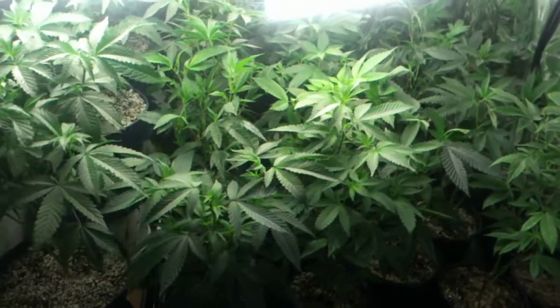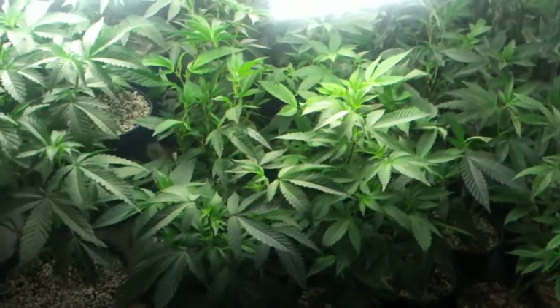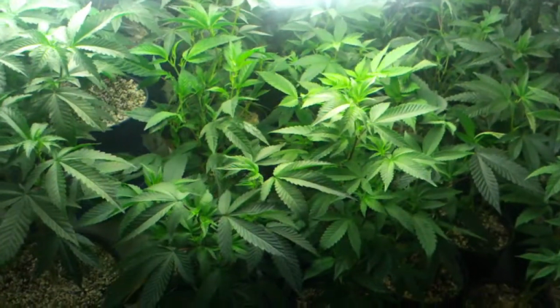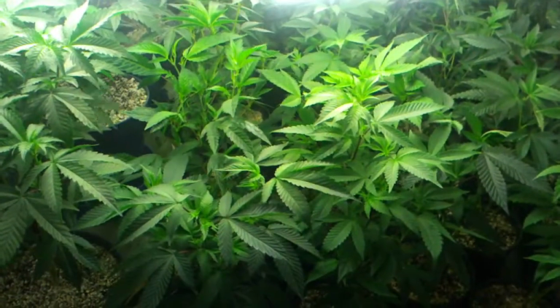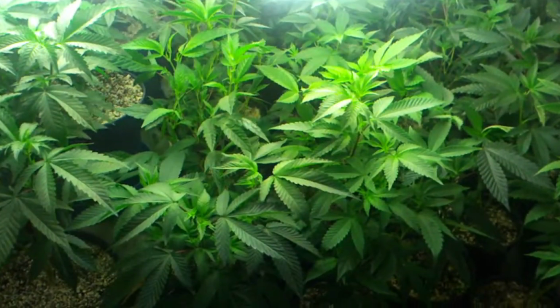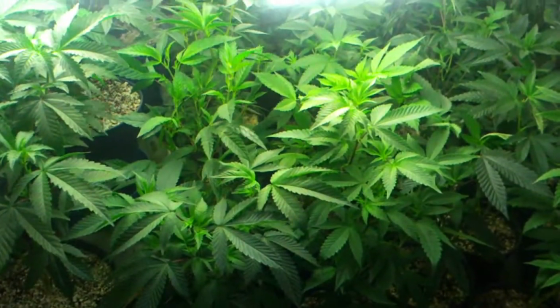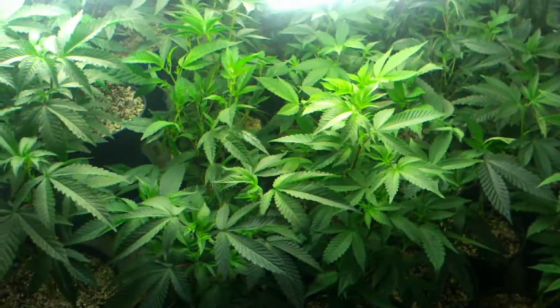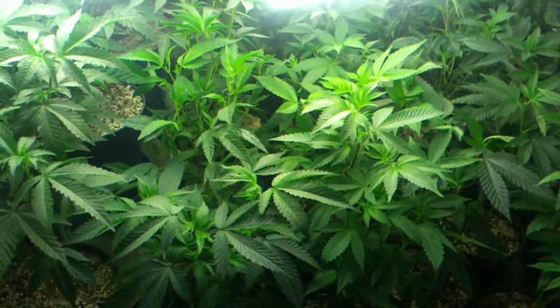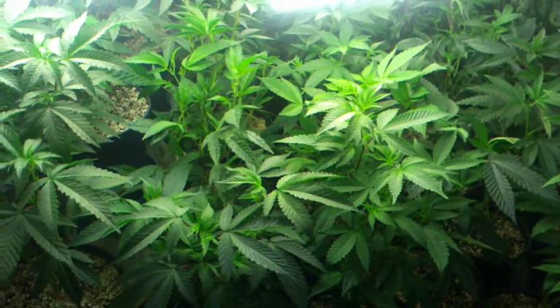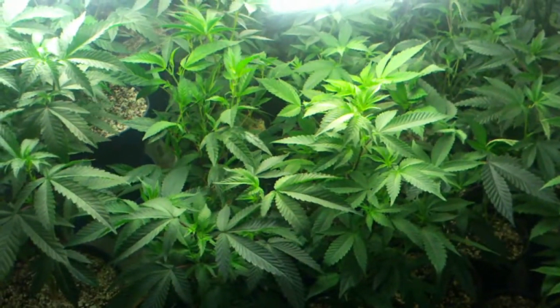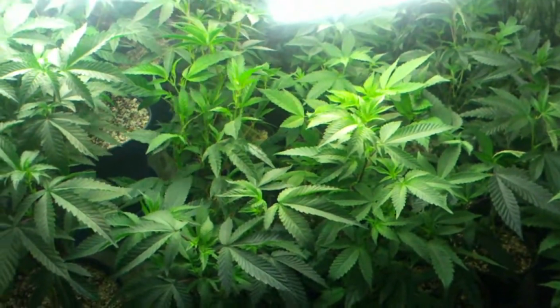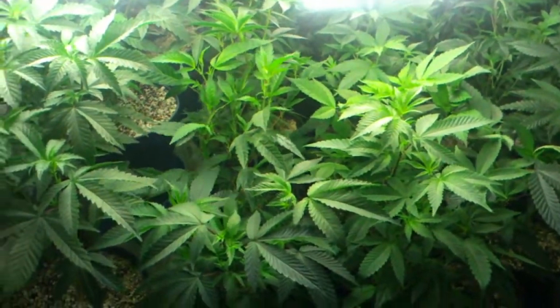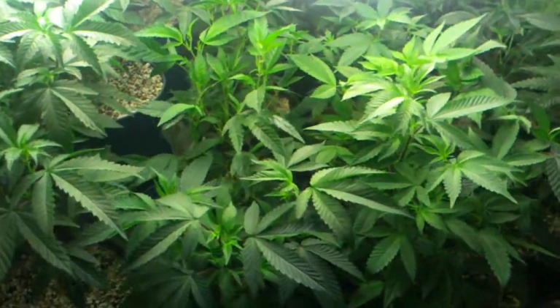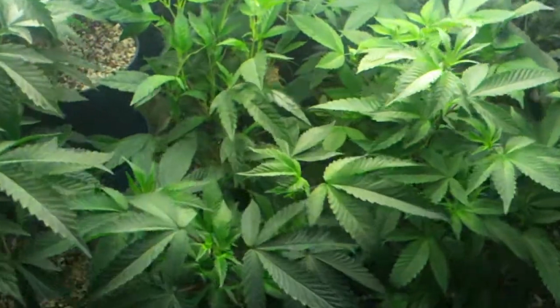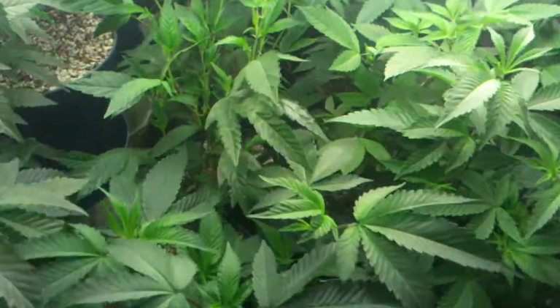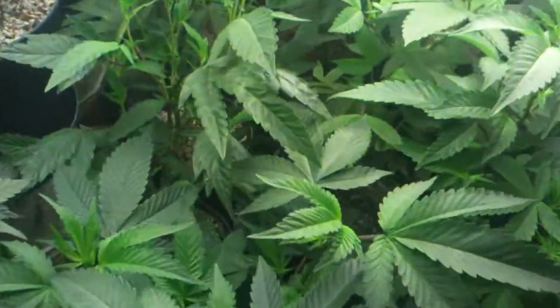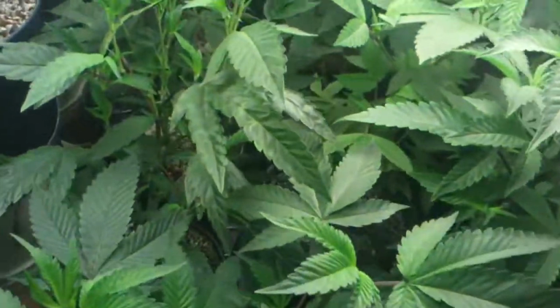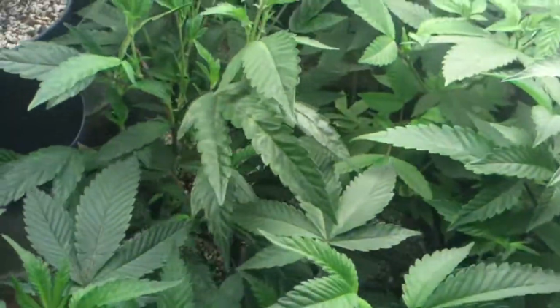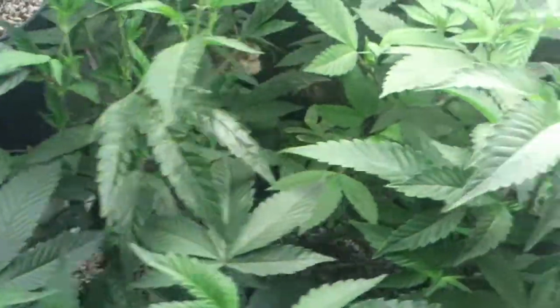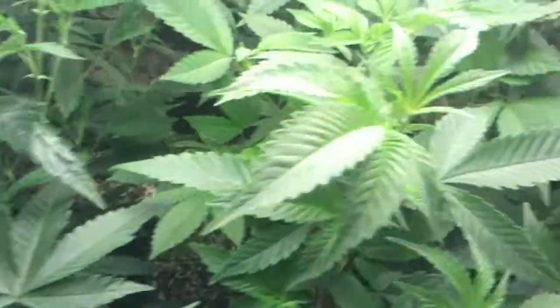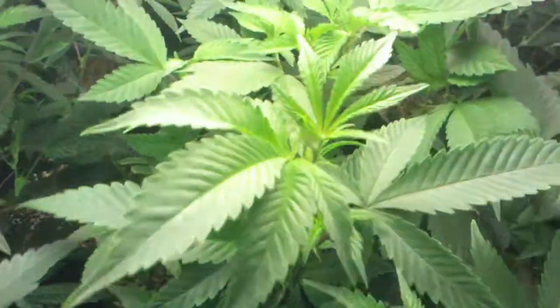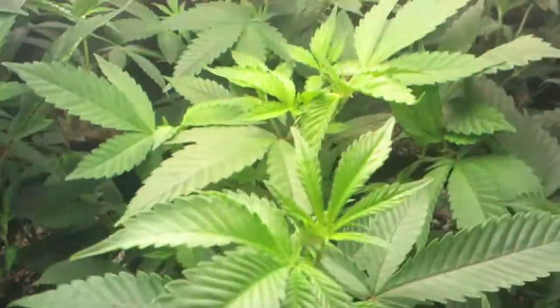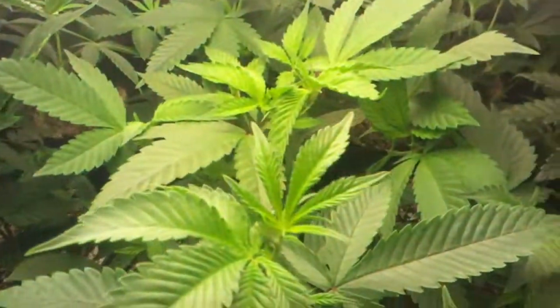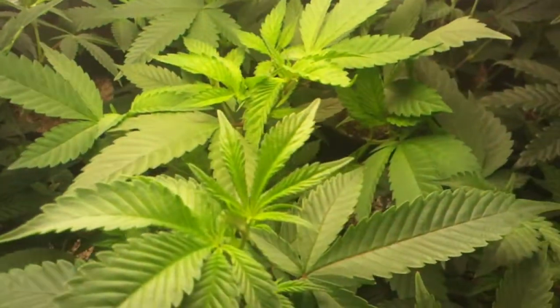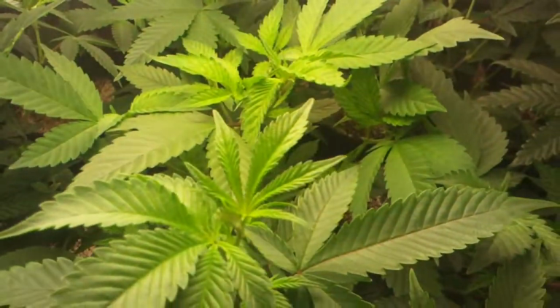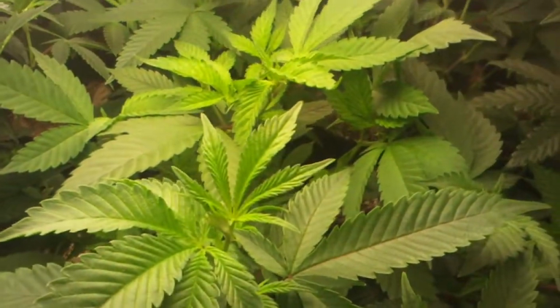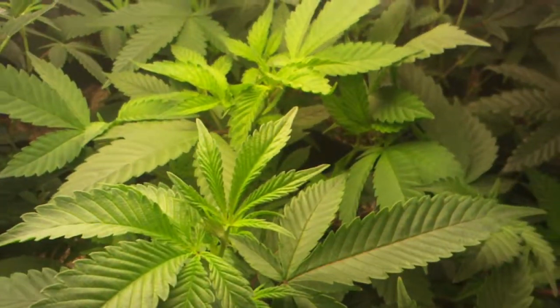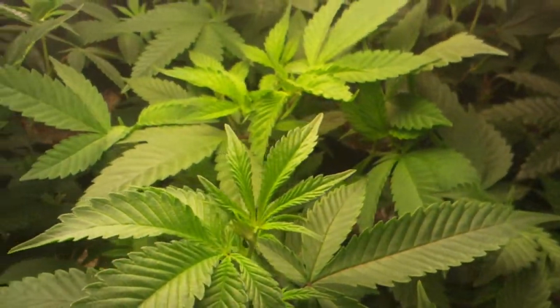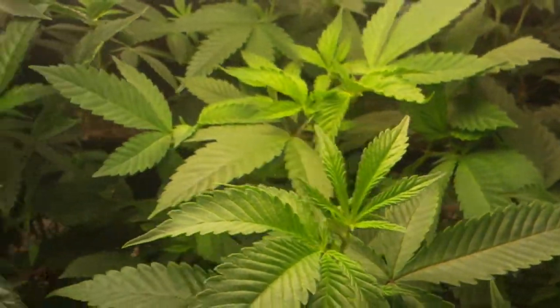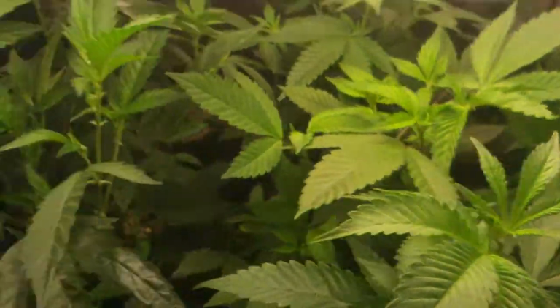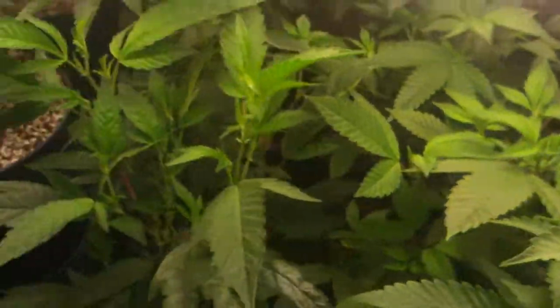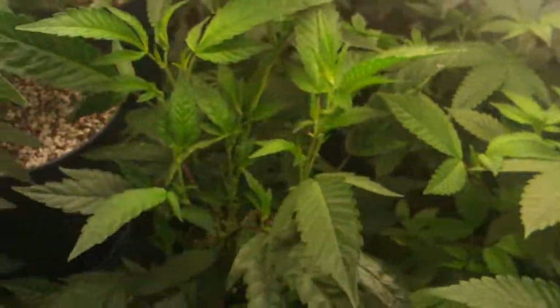Just waiting for a spot to open up in the tent so they can grow up and become some good quality Oregon medical marijuana. Thanks for watching.